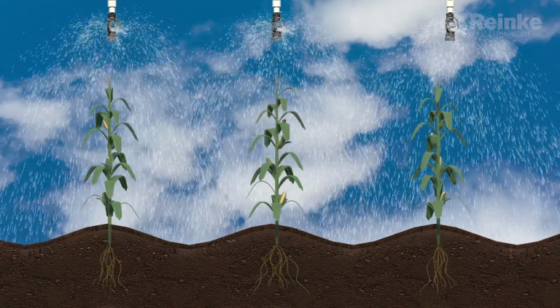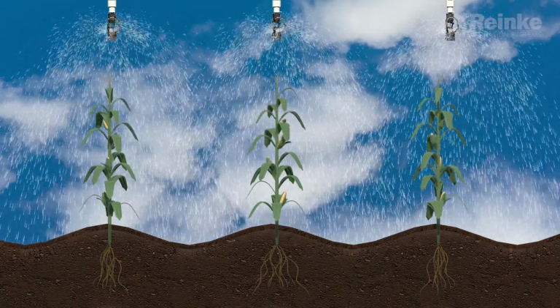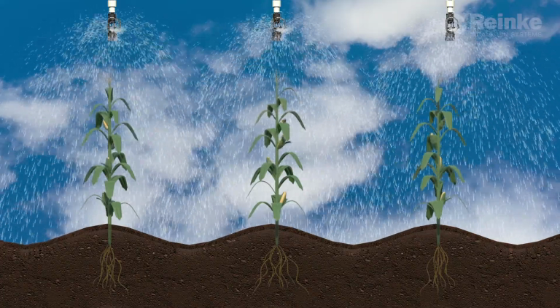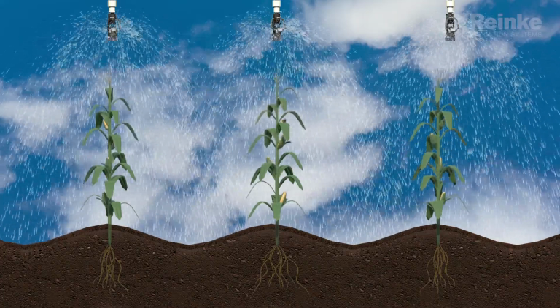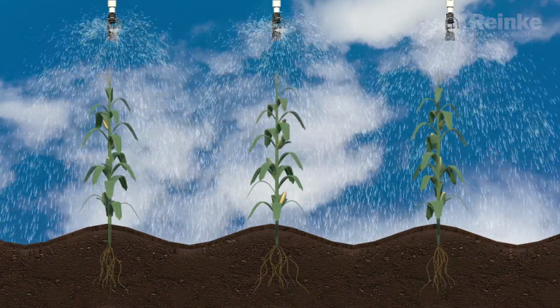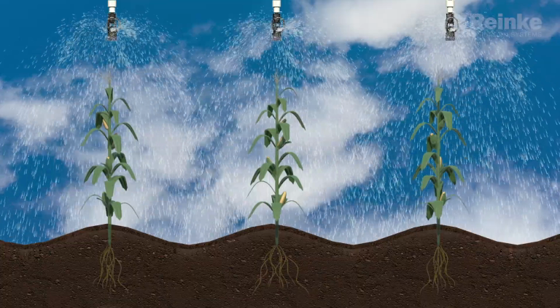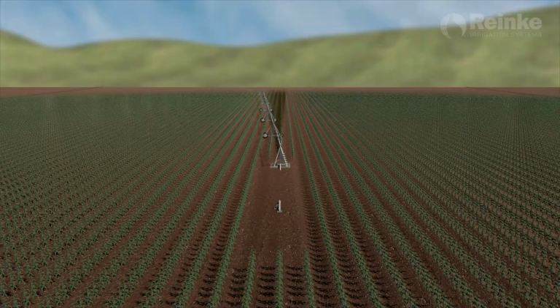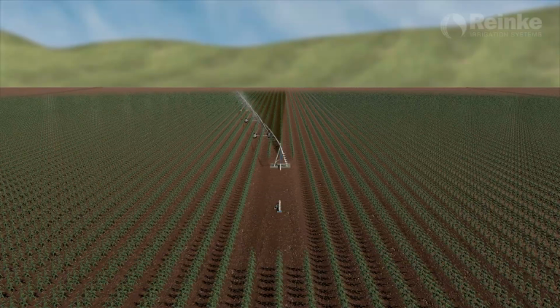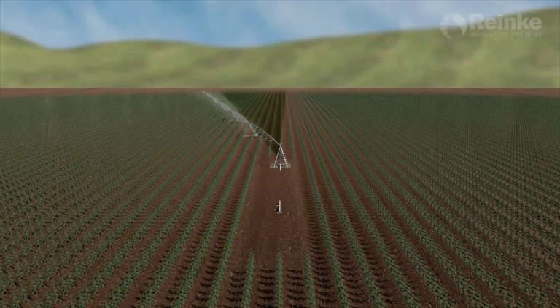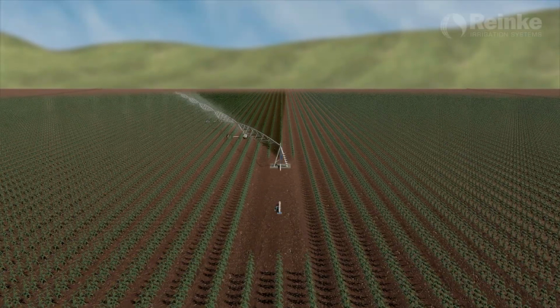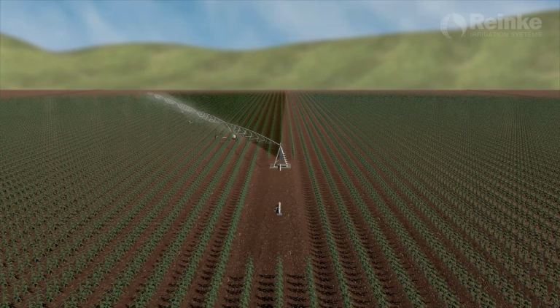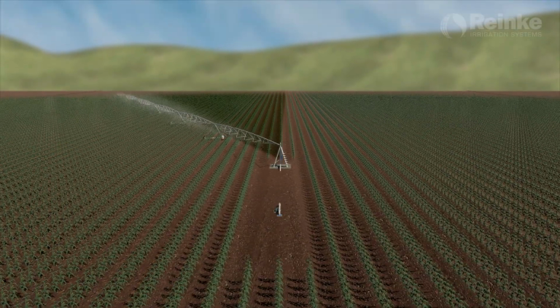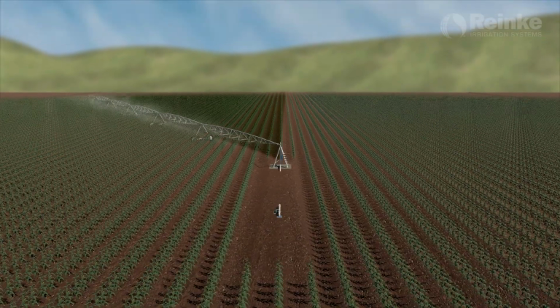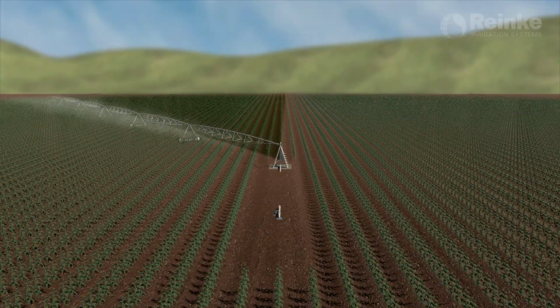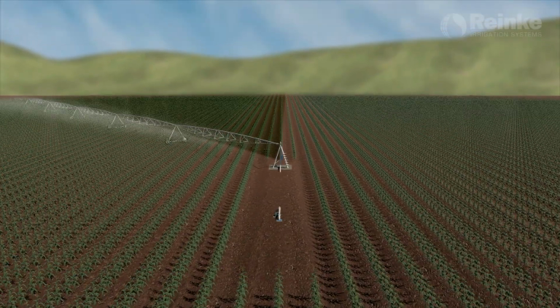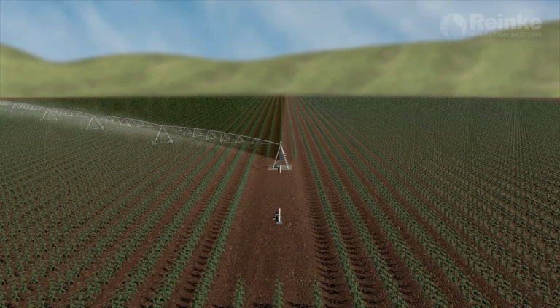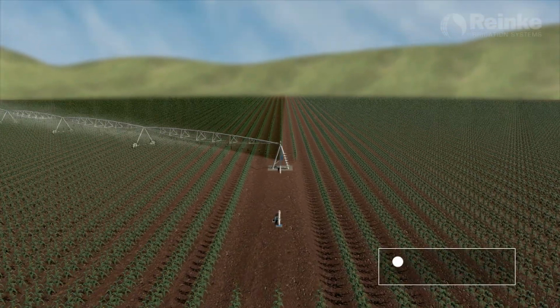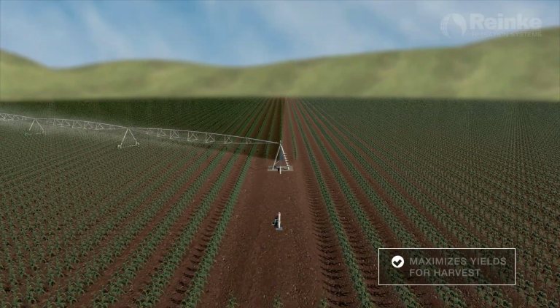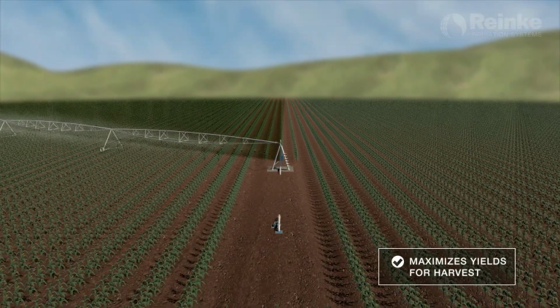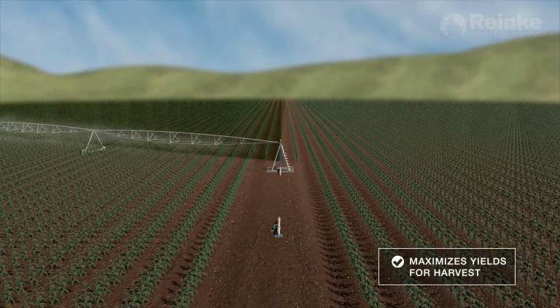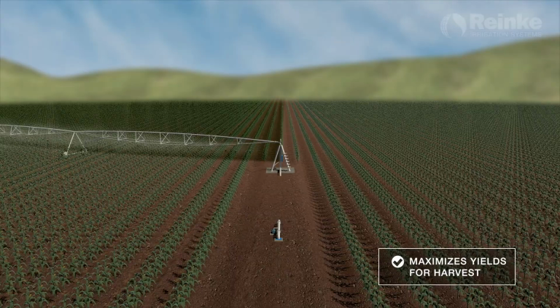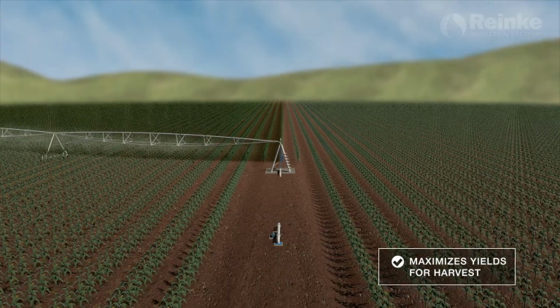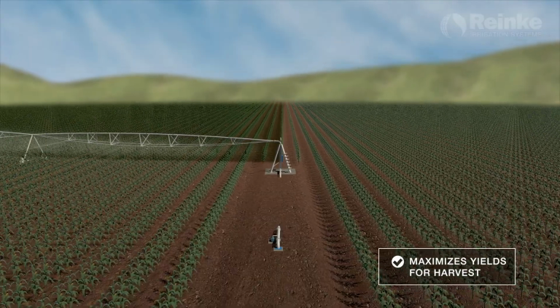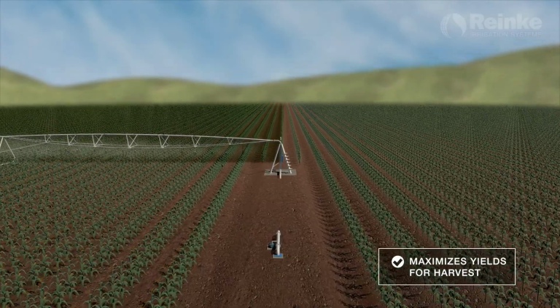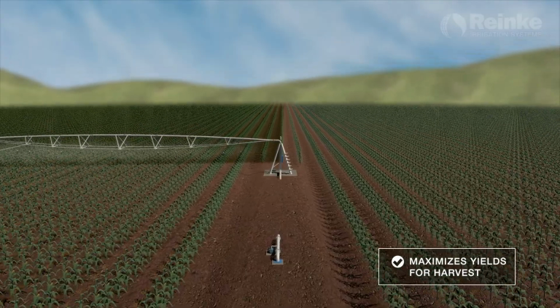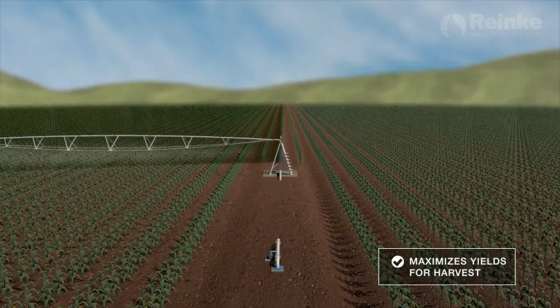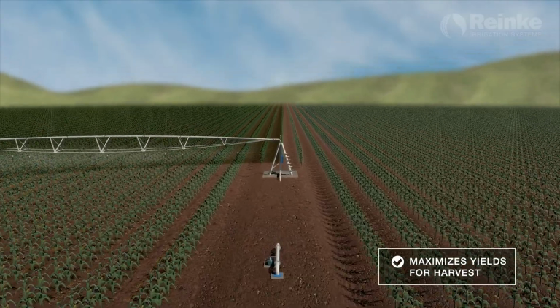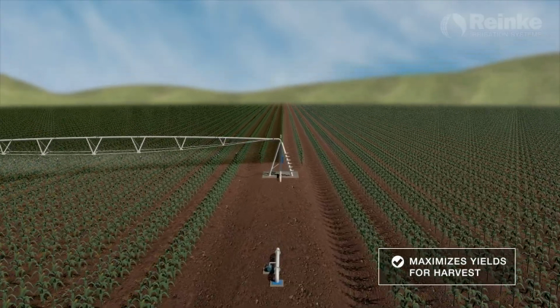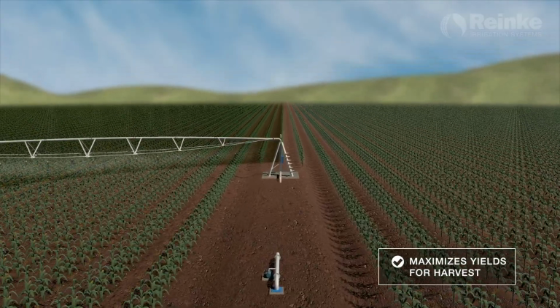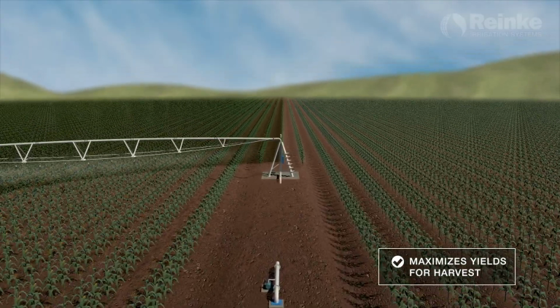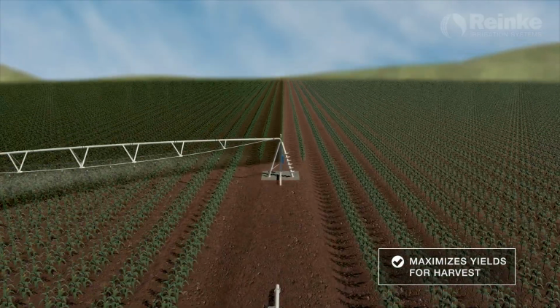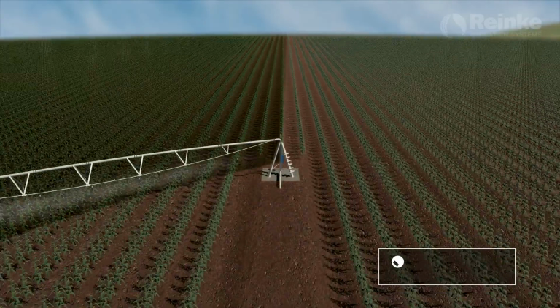It's very important to apply the correct amount of water to the plant in each stage of the plant's growth cycle. Proper irrigation and fertilization should provide optimal yields.